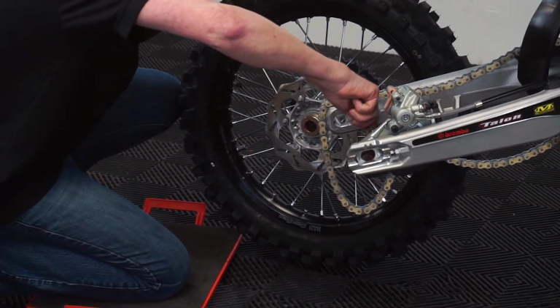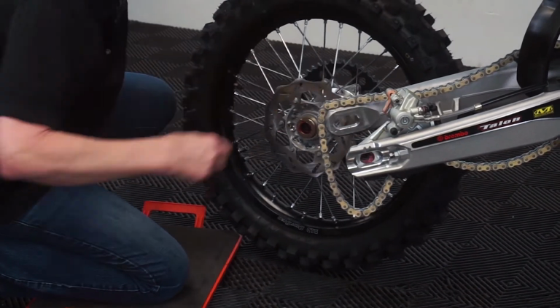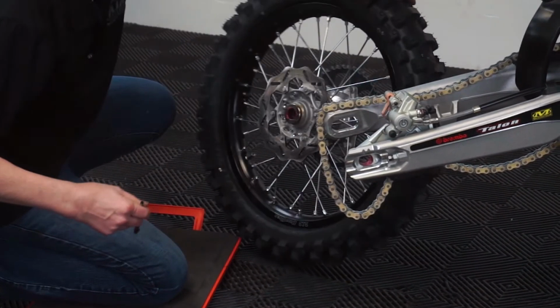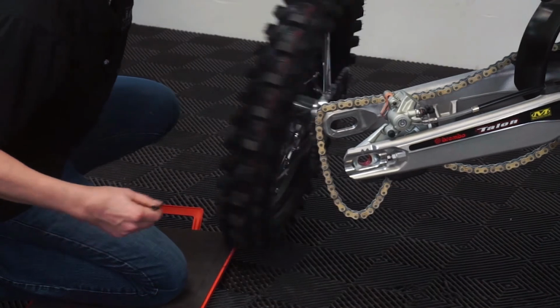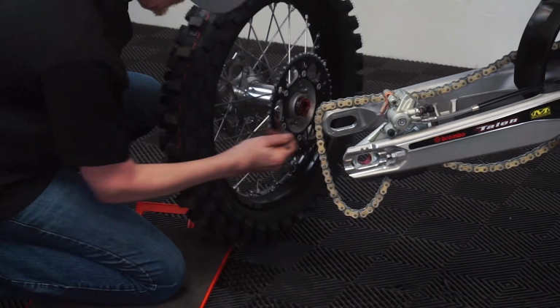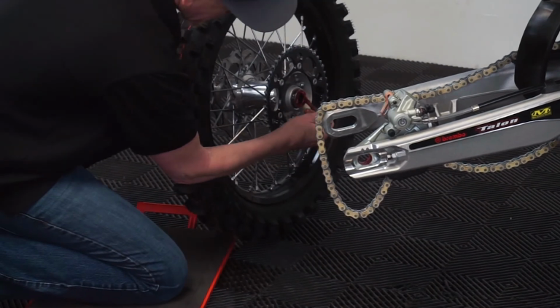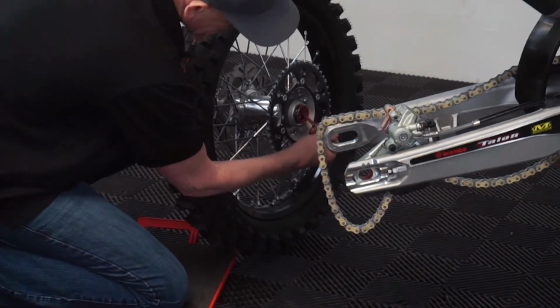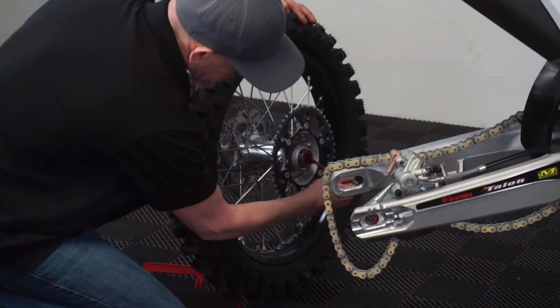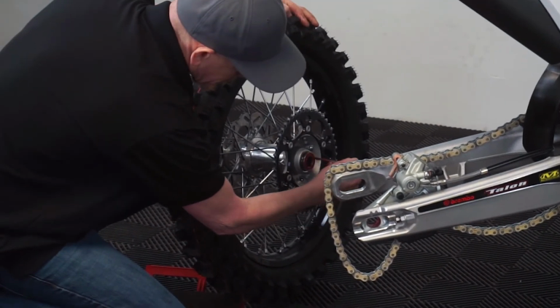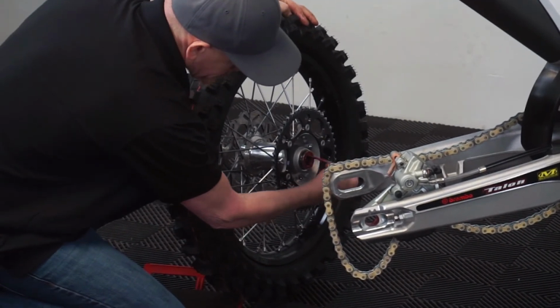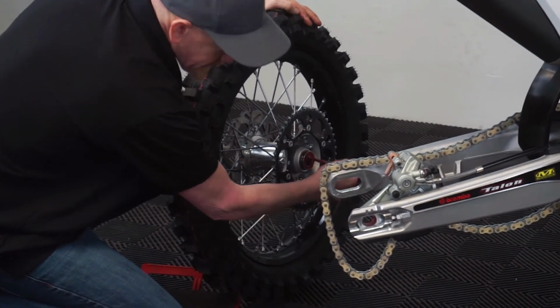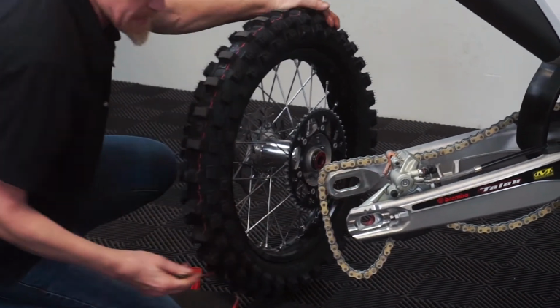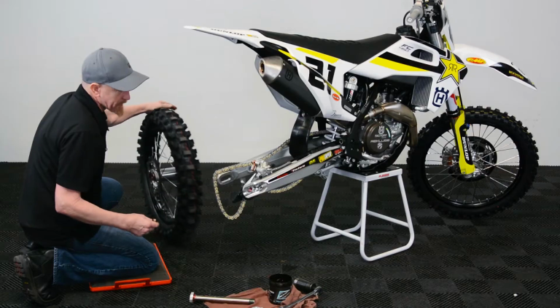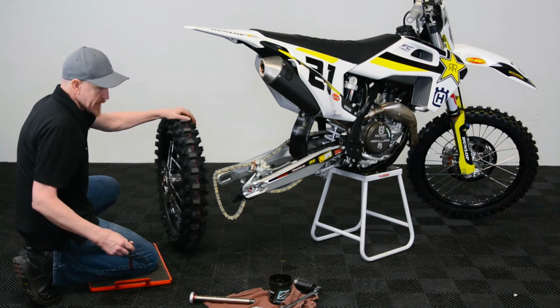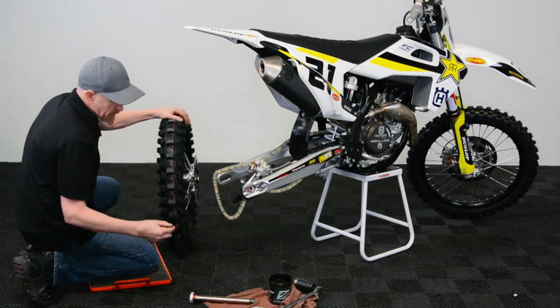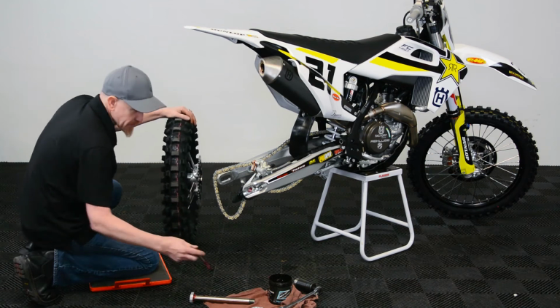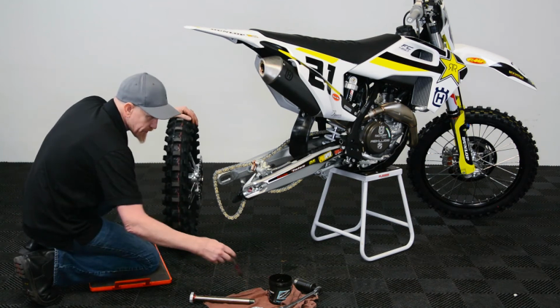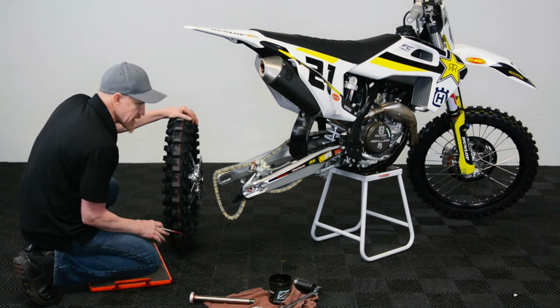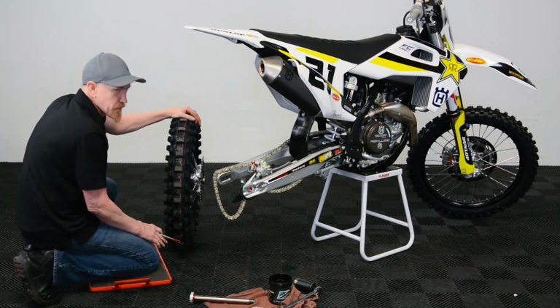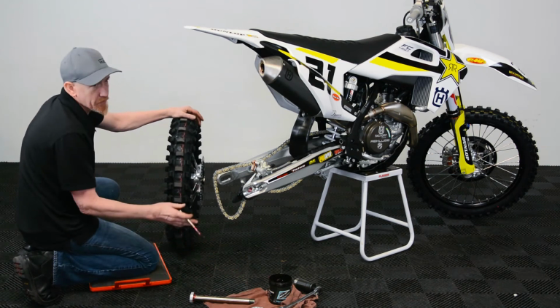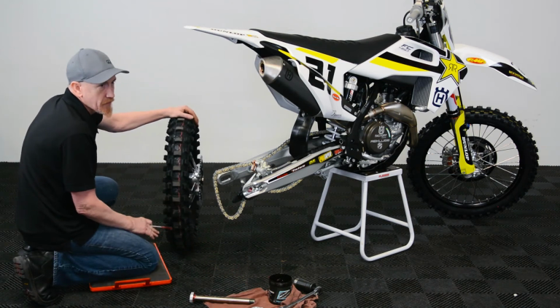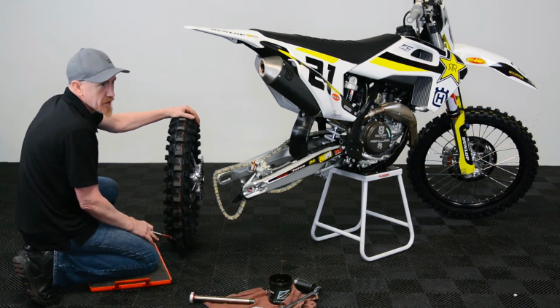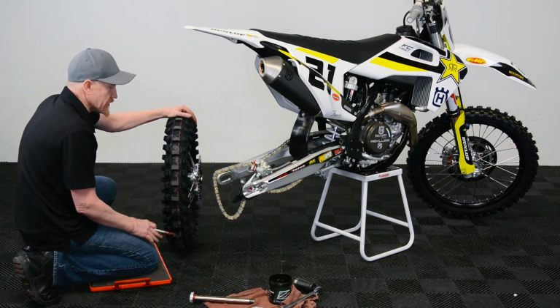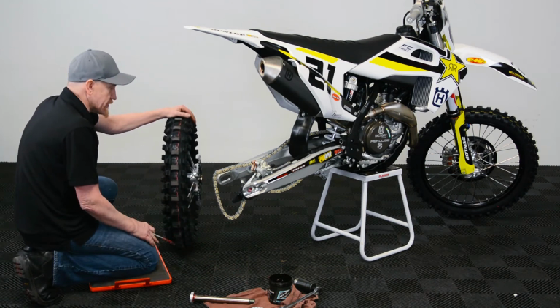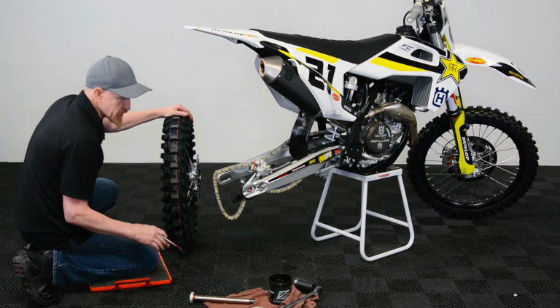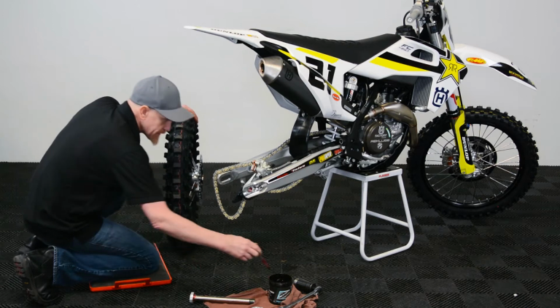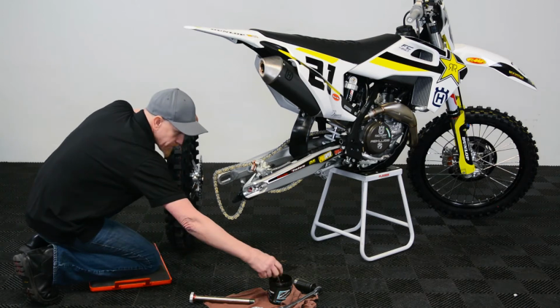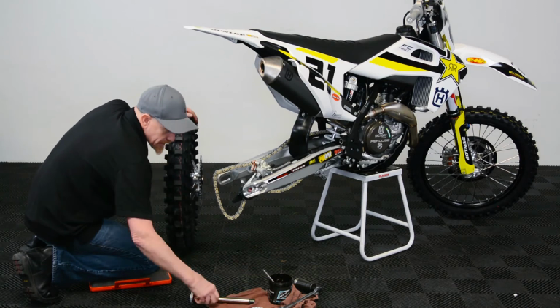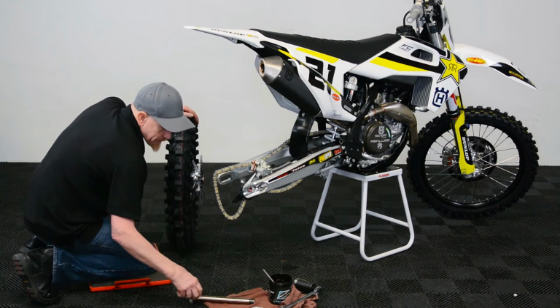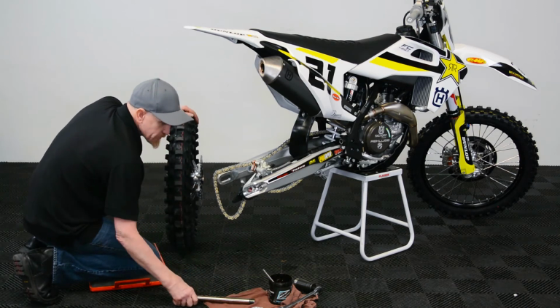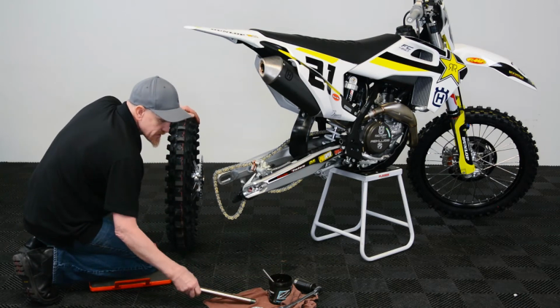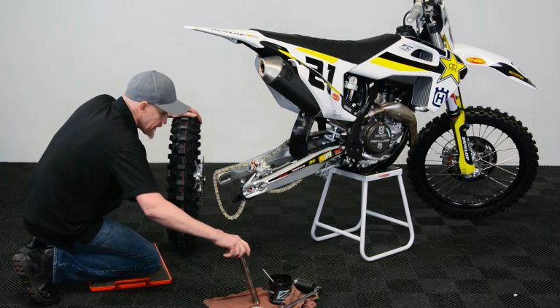Put some grease in the brake caliper hanger, in the spacers, and just make sure everything has a little bit. You don't necessarily have to do it in the chain adjuster blocks, and if you're riding off-road, you'll get a lot of dirt accumulated there, so typically they don't seize in that area.